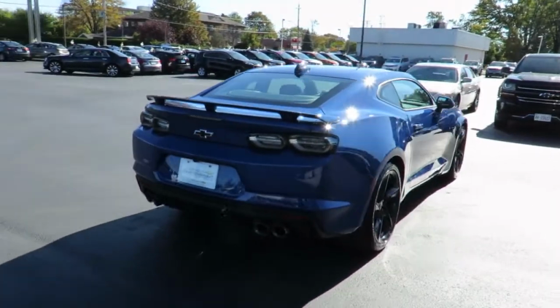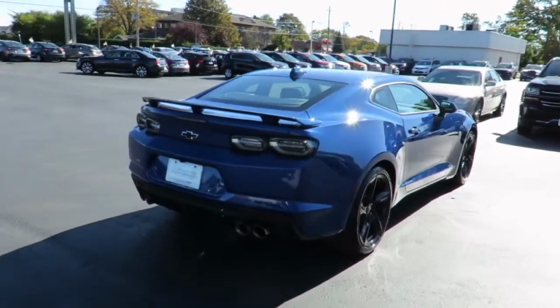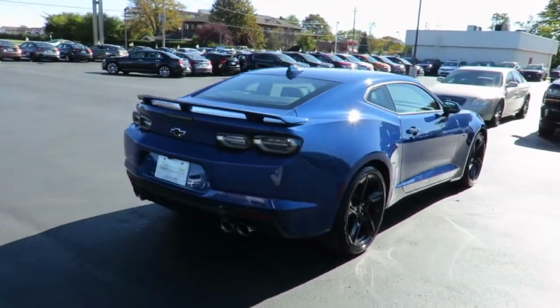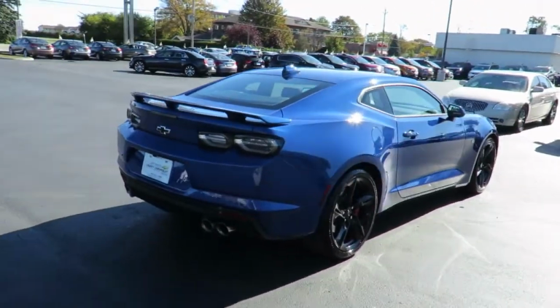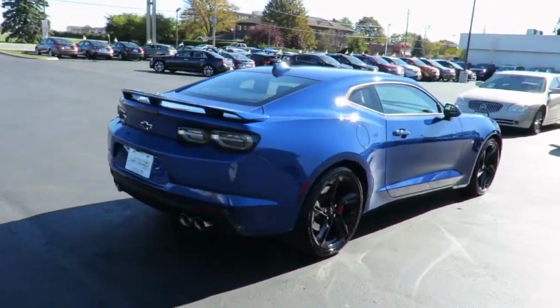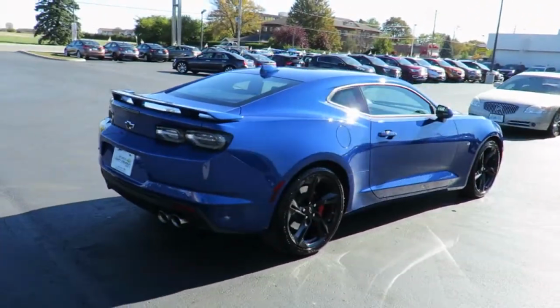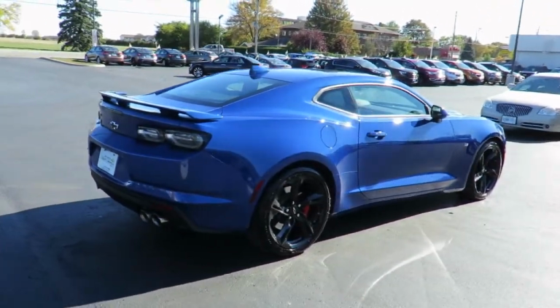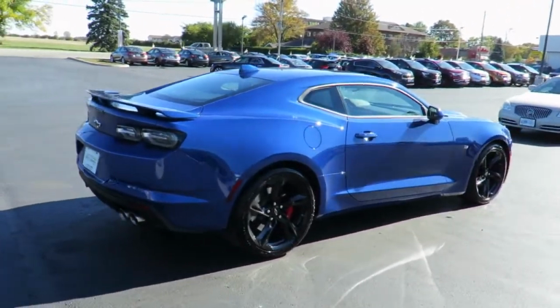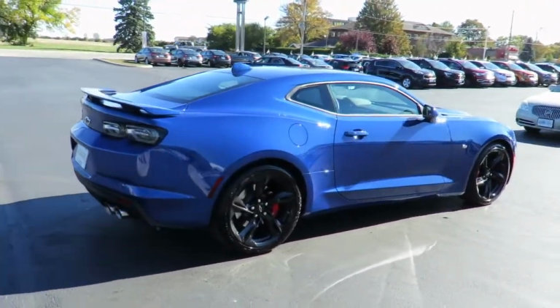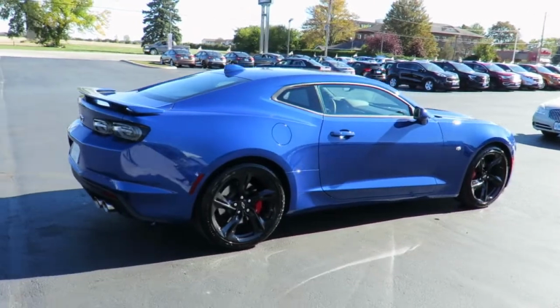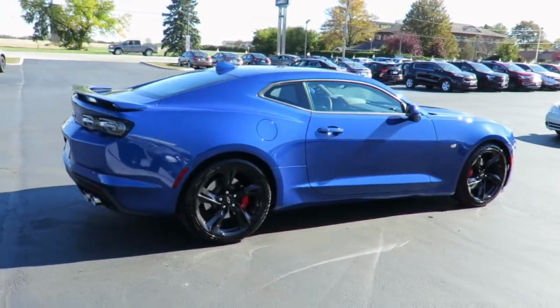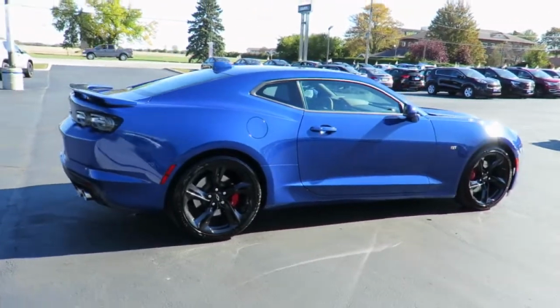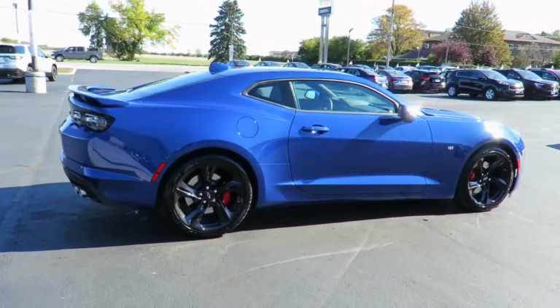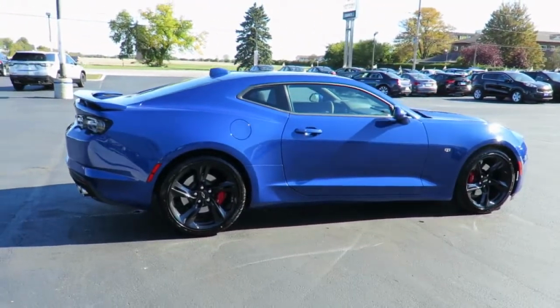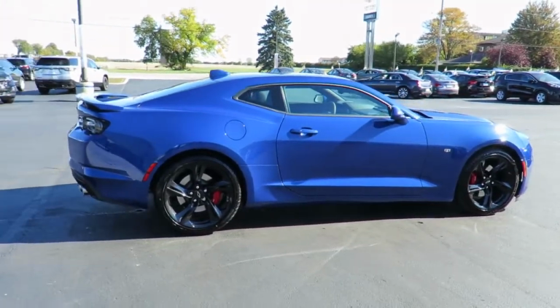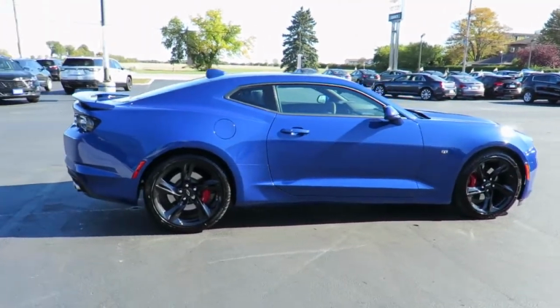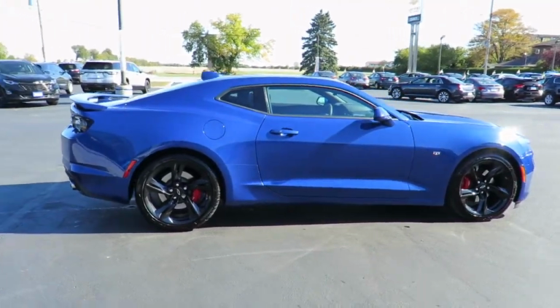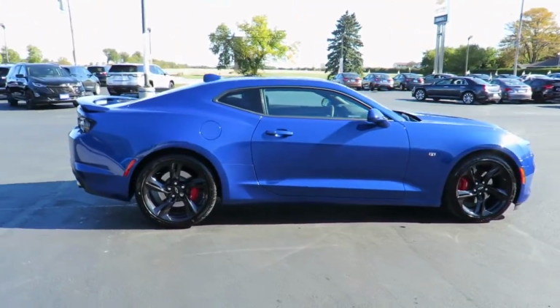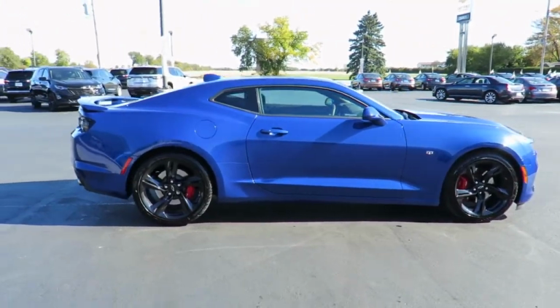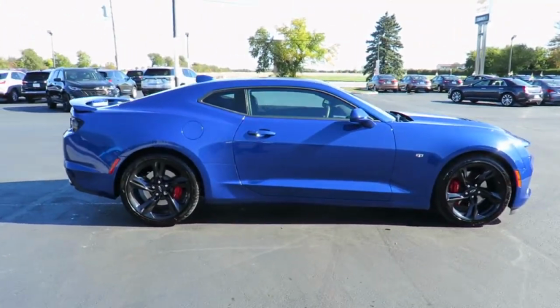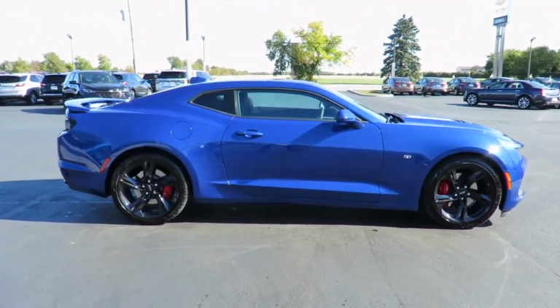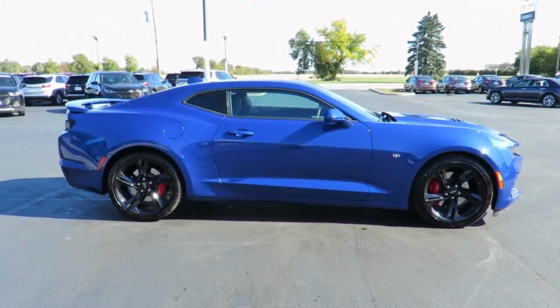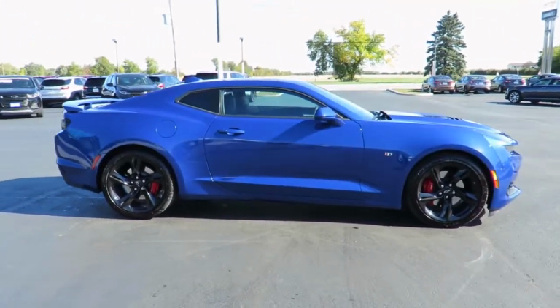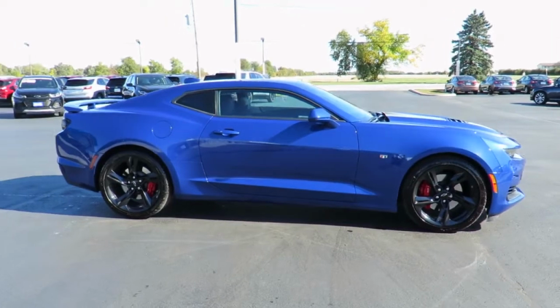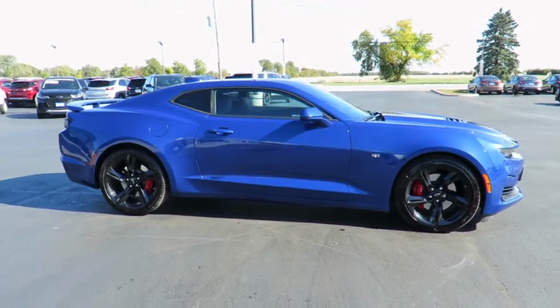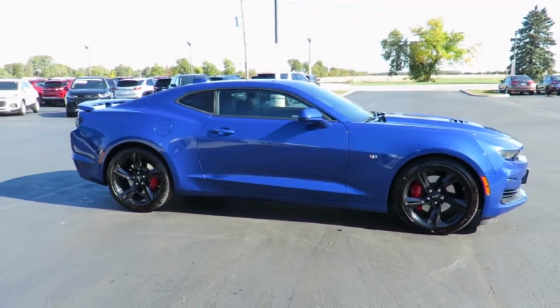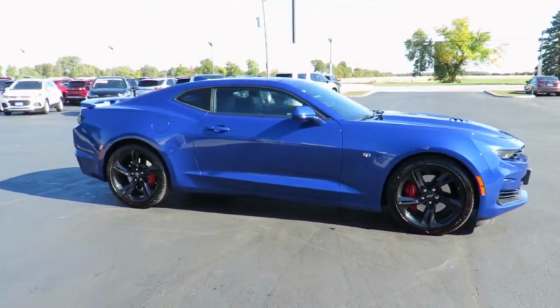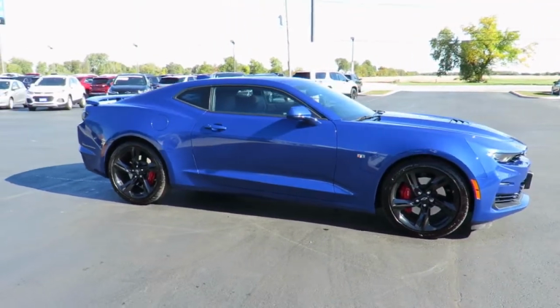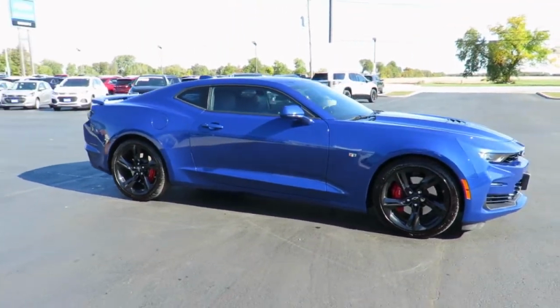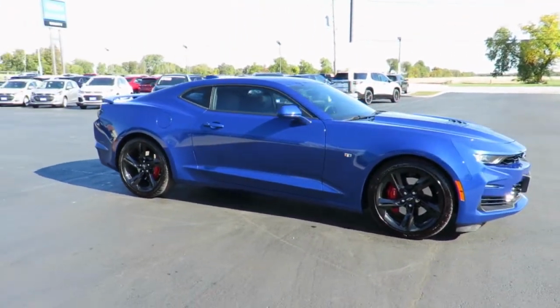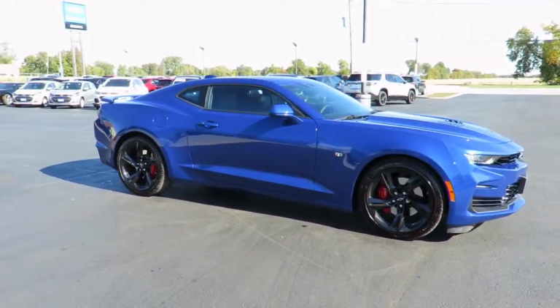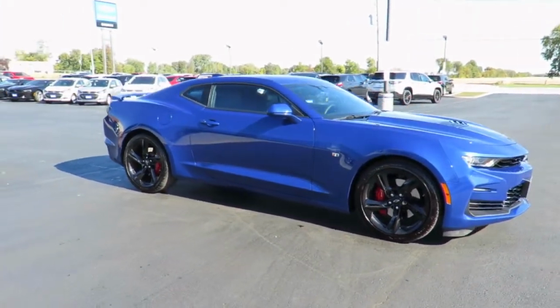All our new vehicles come with Chevrolet Complete Care, which includes 2 years or 48,000 kilometers of oil, lube and filter maintenance. When you do all four oil changes at our dealership, you'll get the fifth one free.